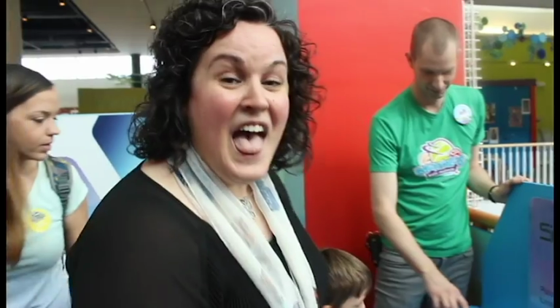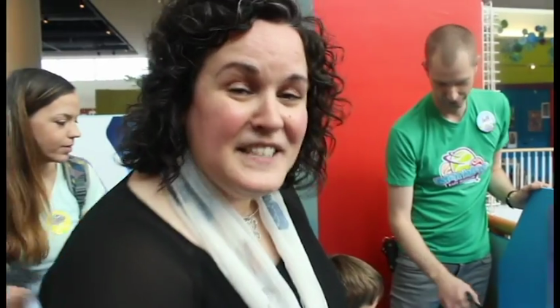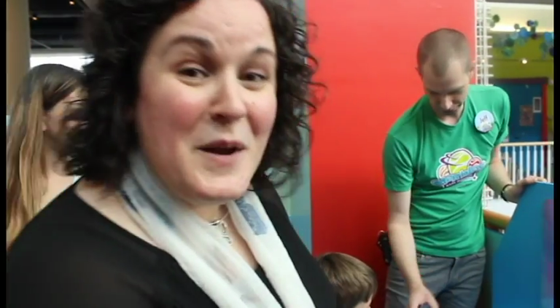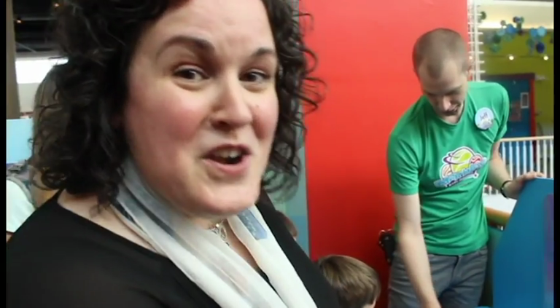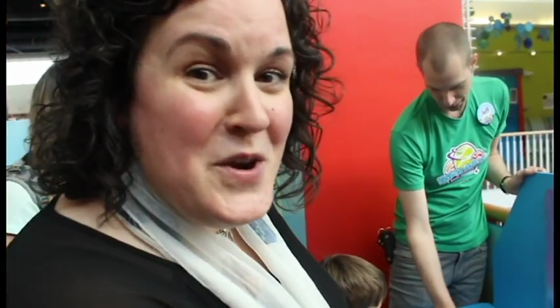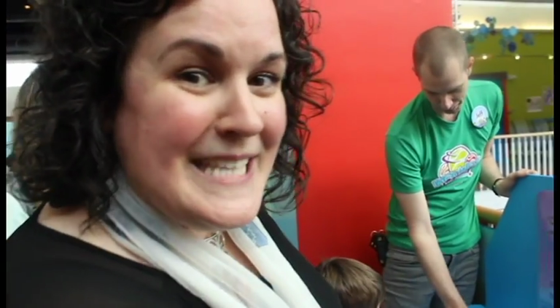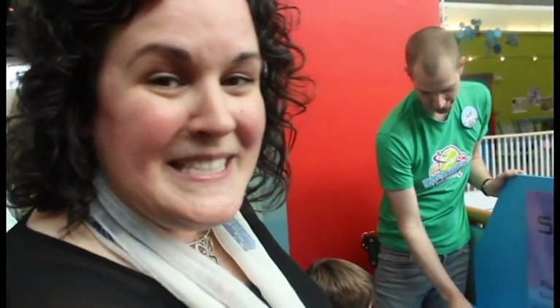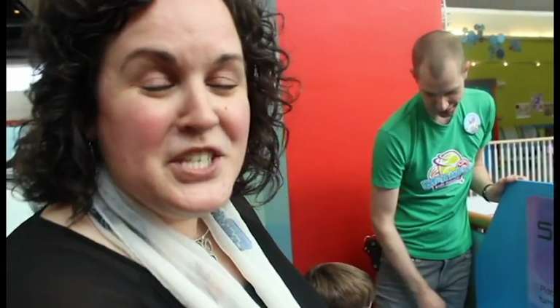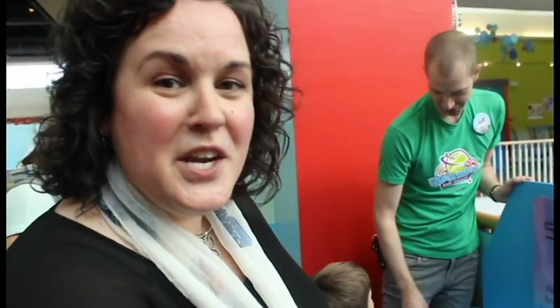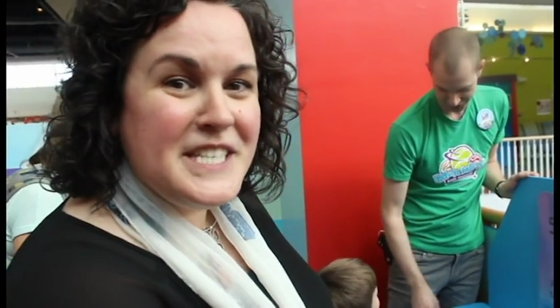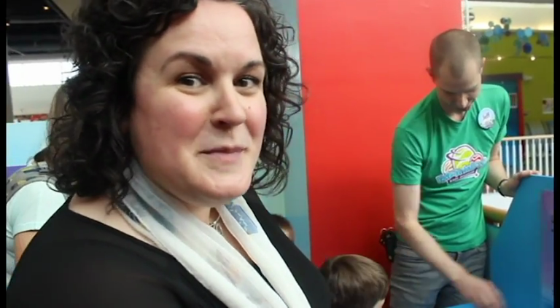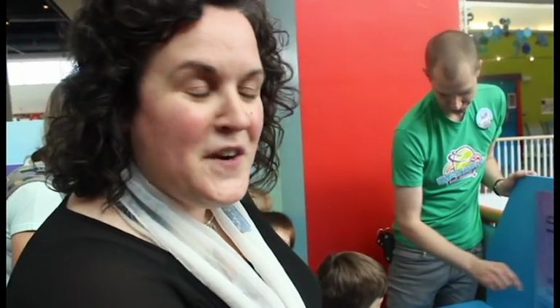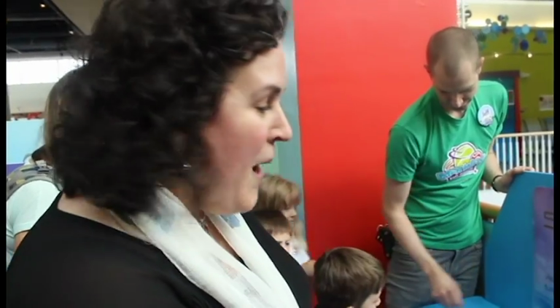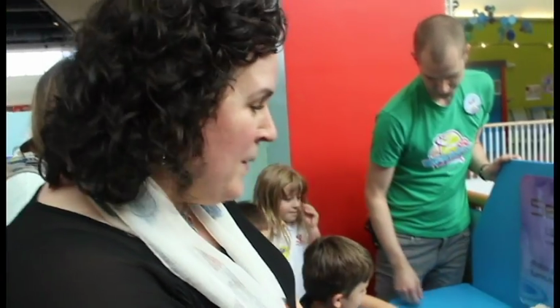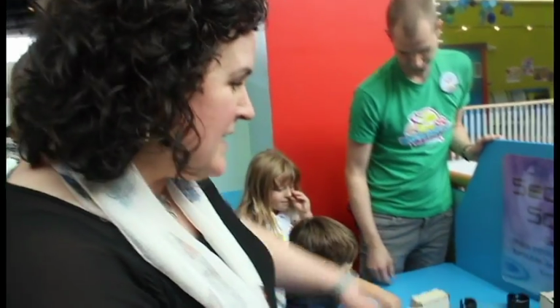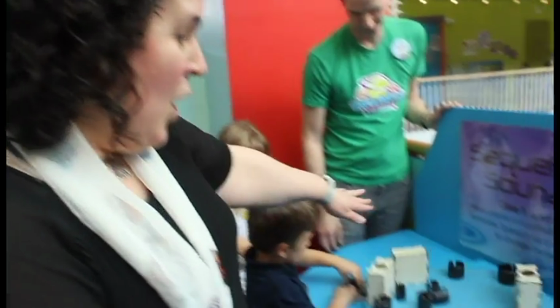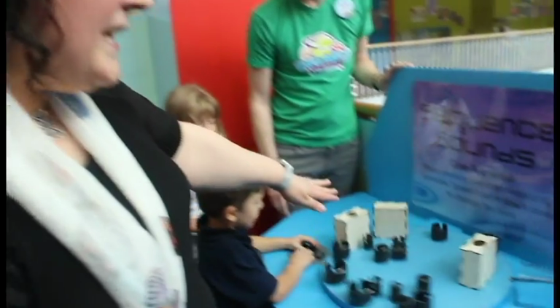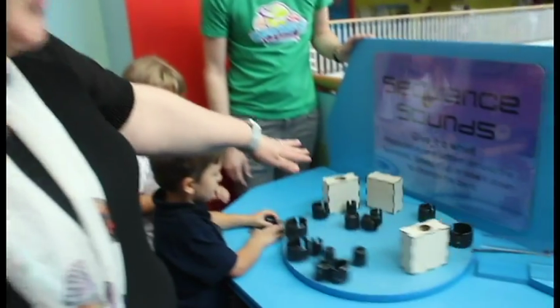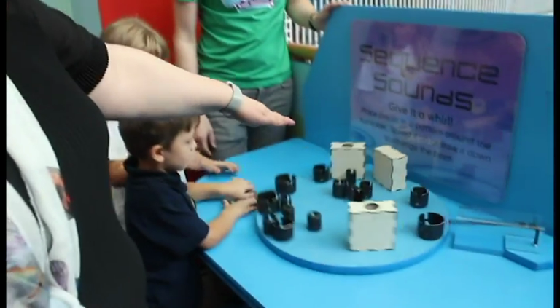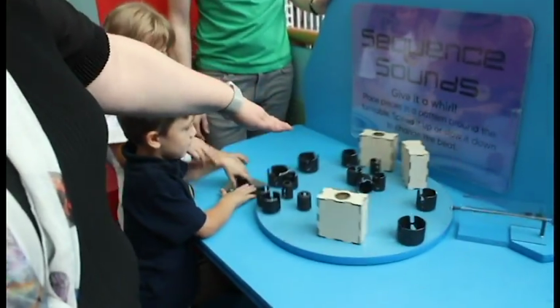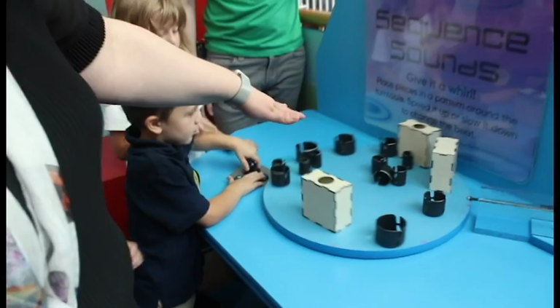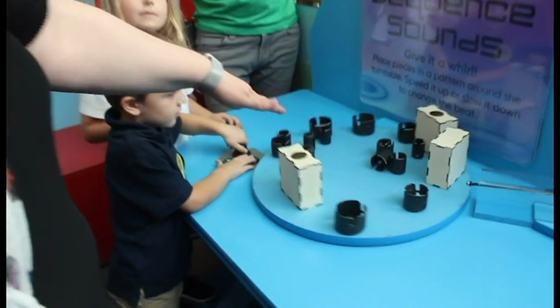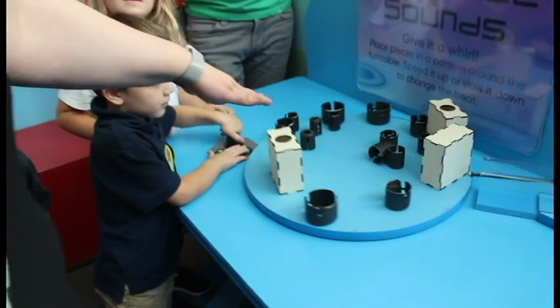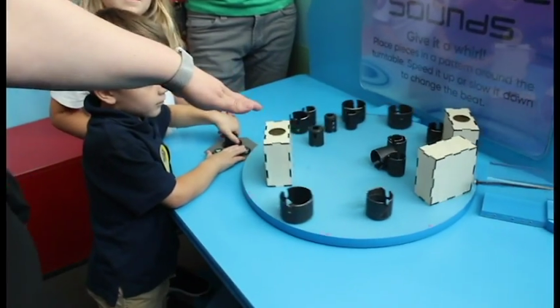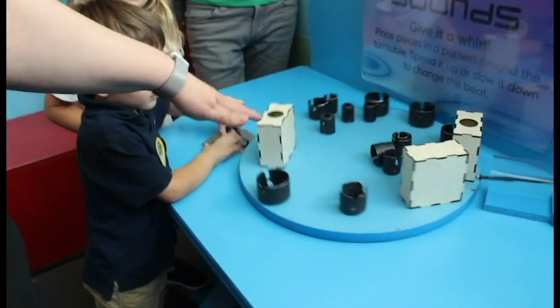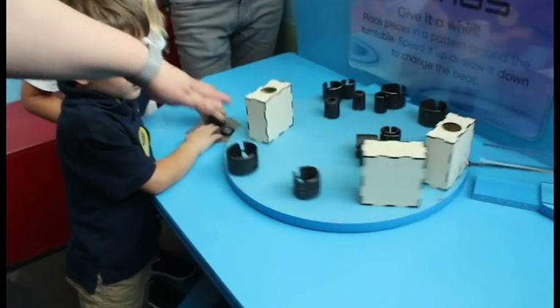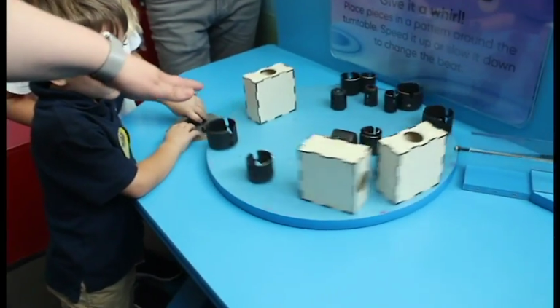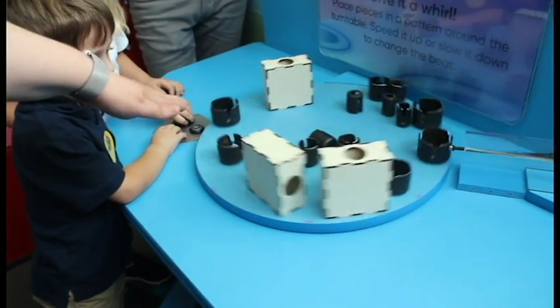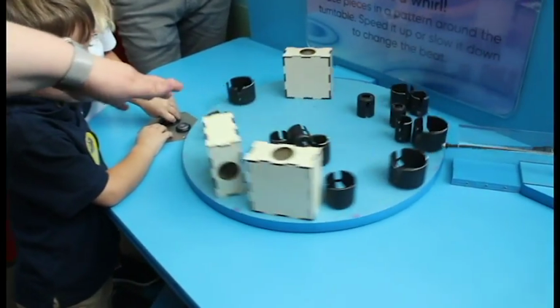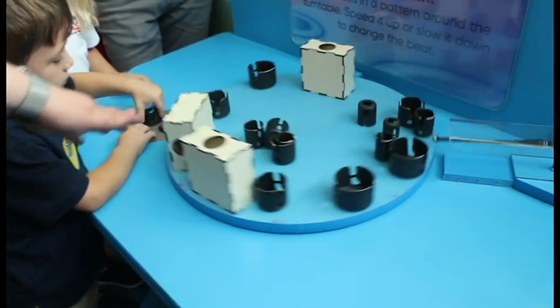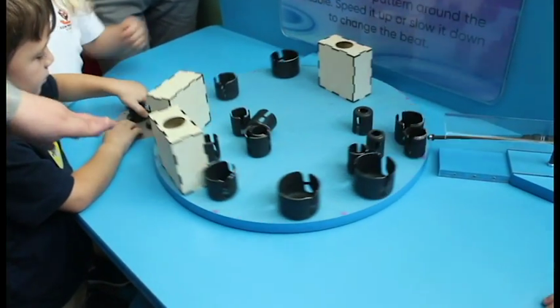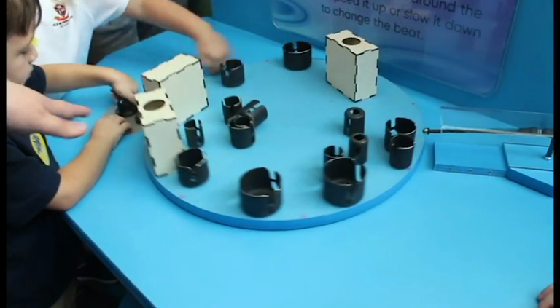This is one of our new exhibits at the Duke Energy Stem of Spirit Marble. What it's doing is giving students an opportunity to experiment with sound and pattern.